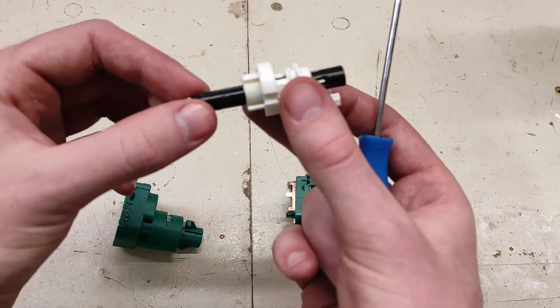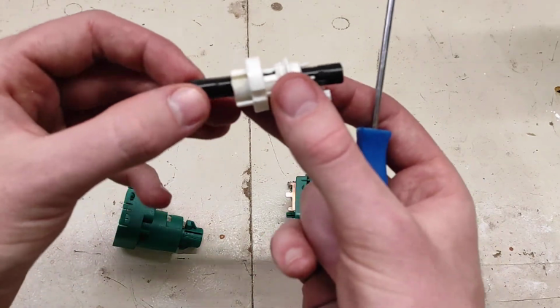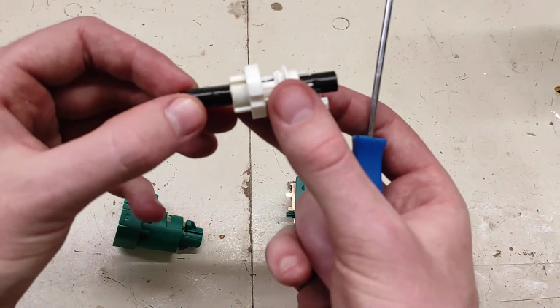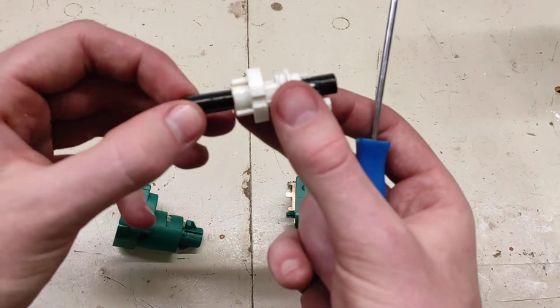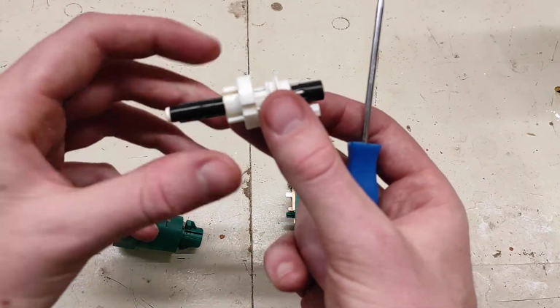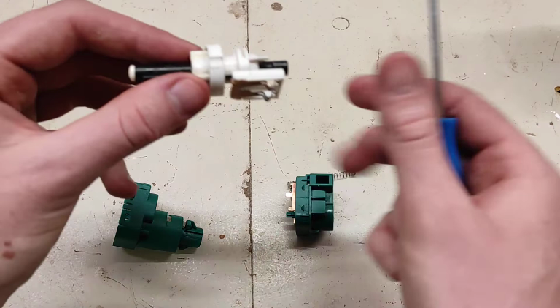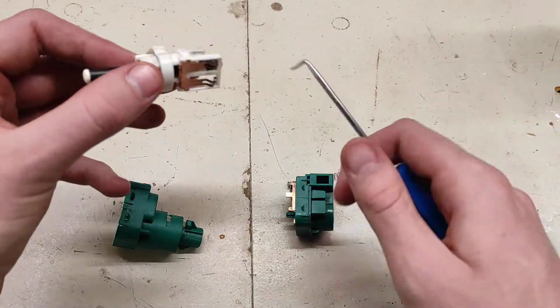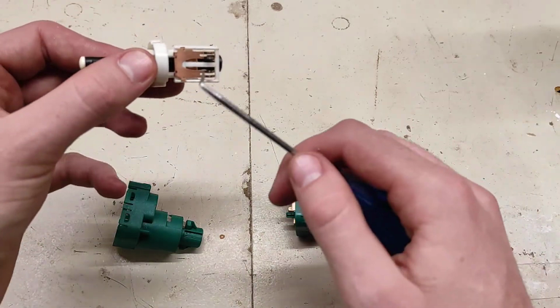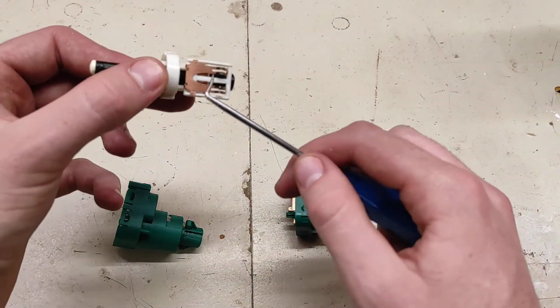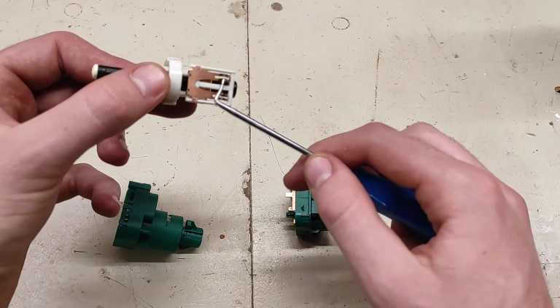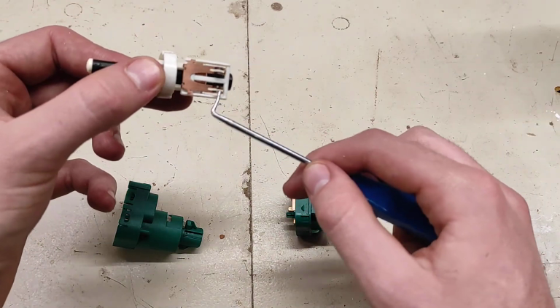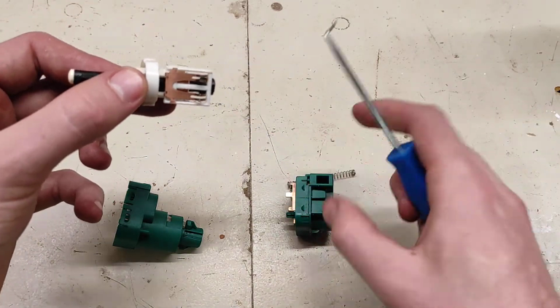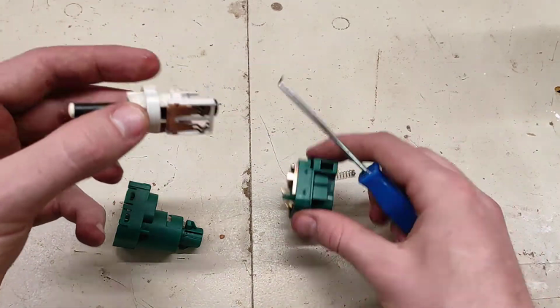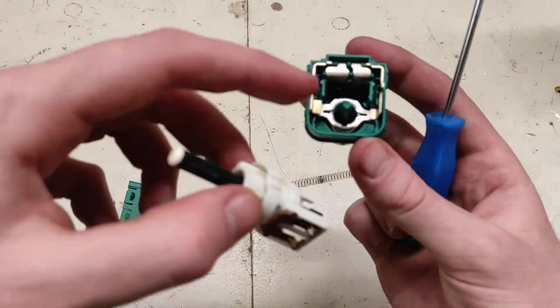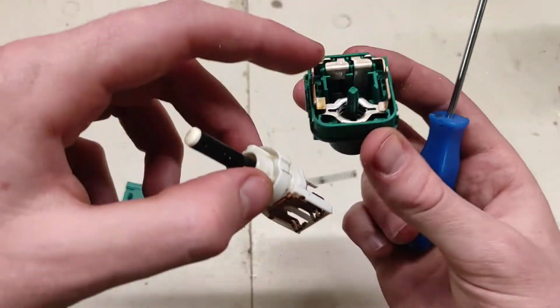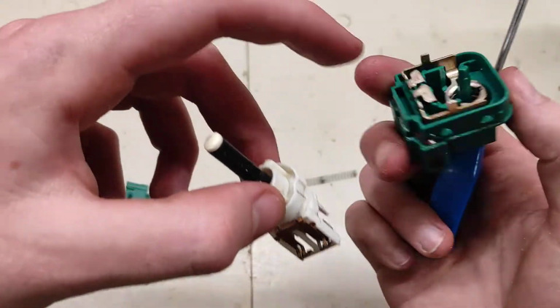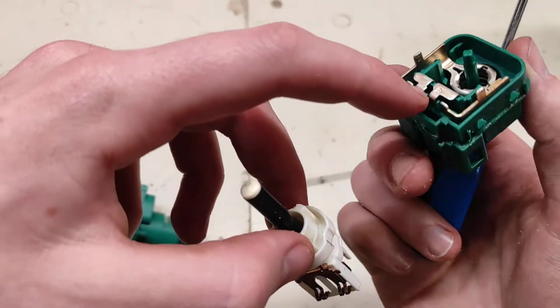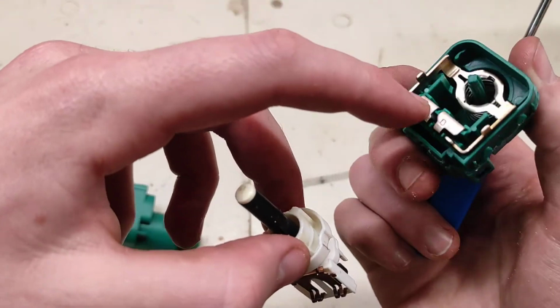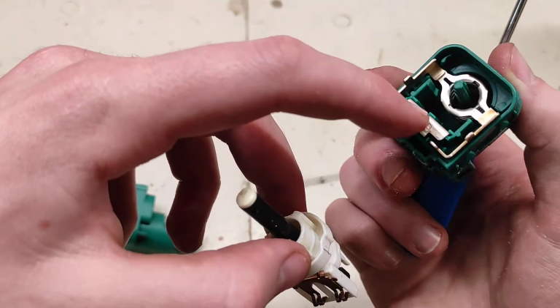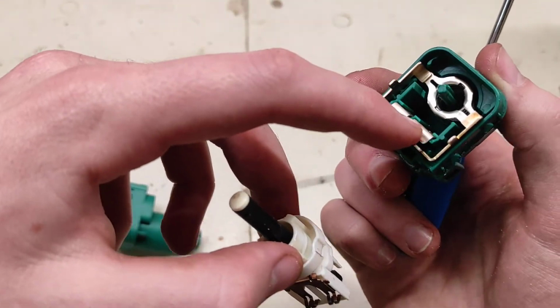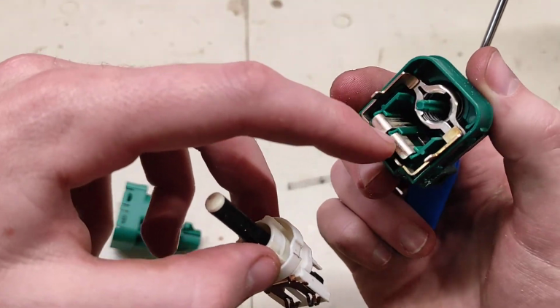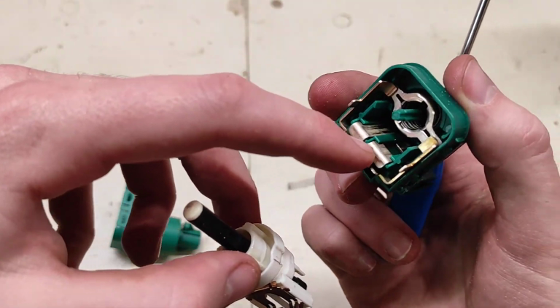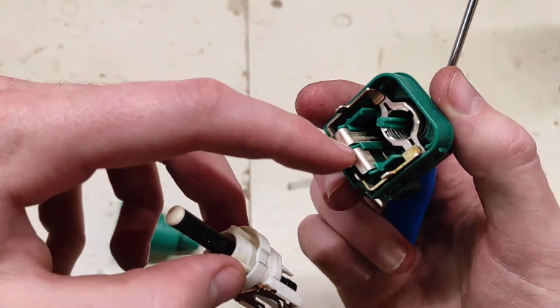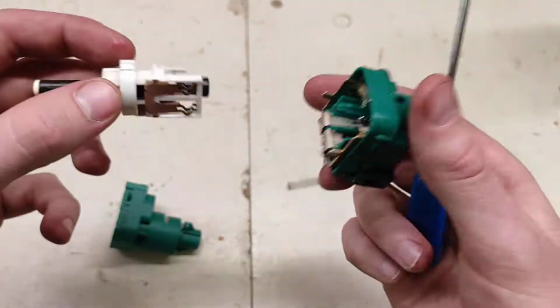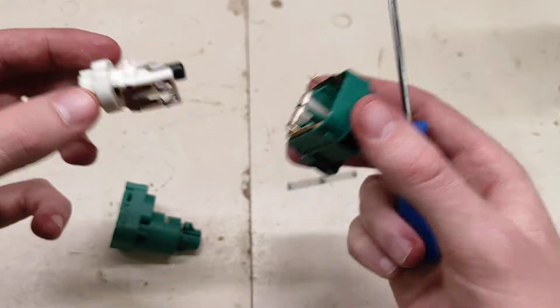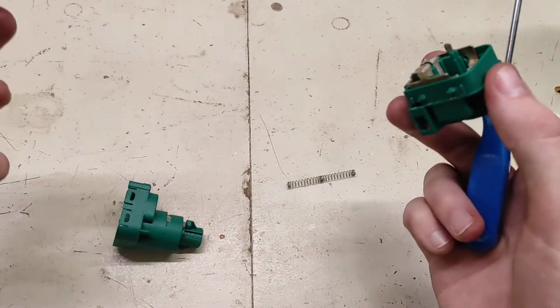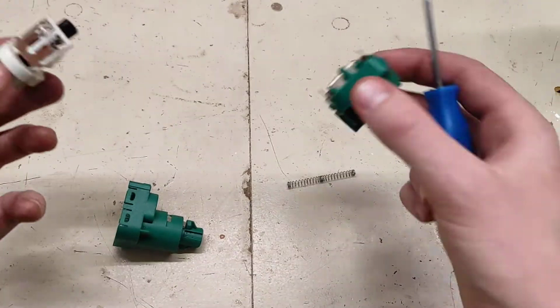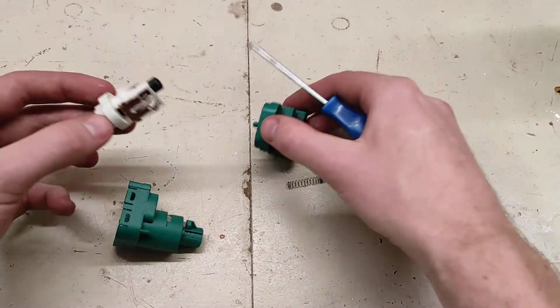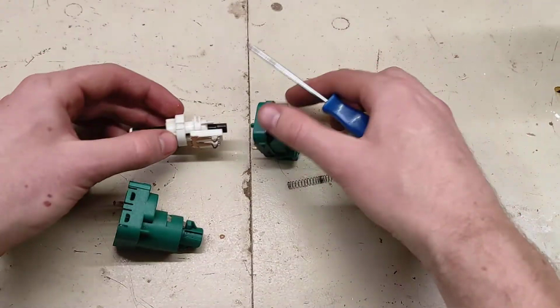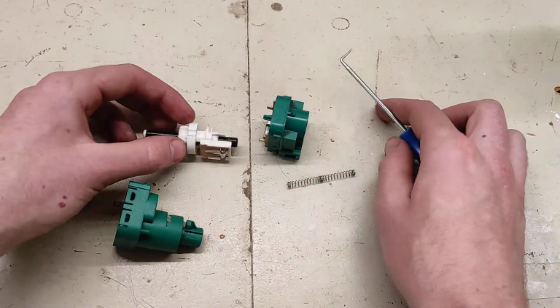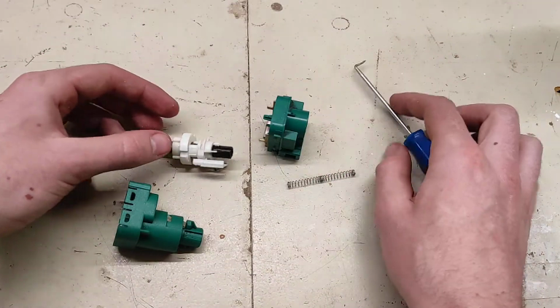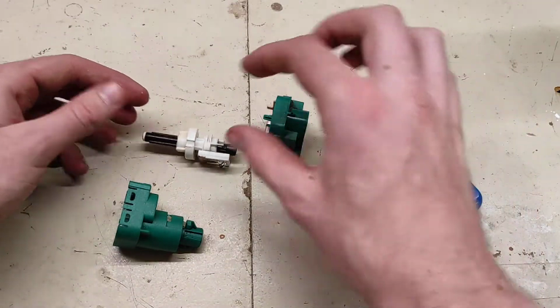The whole carriage sliding brings these two terminals over these two terminal blocks, and that's what gives you the actual switching action.